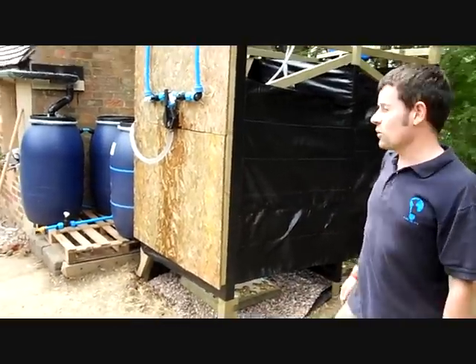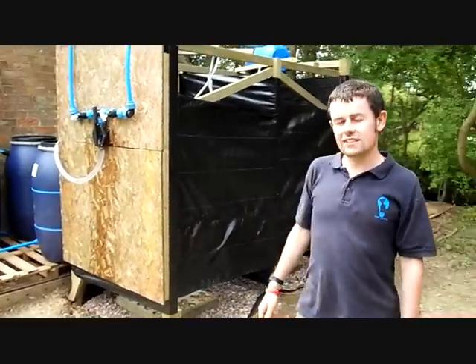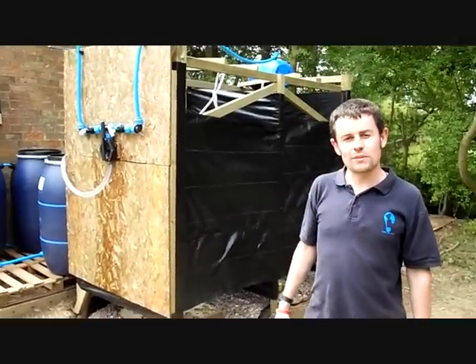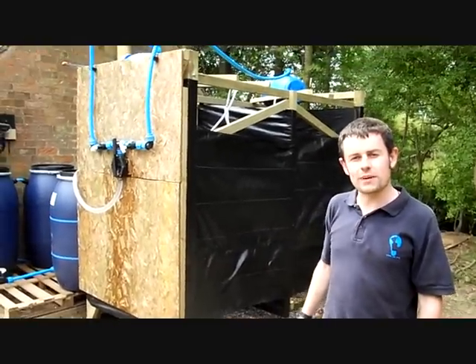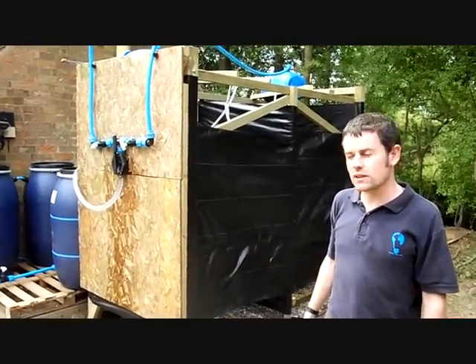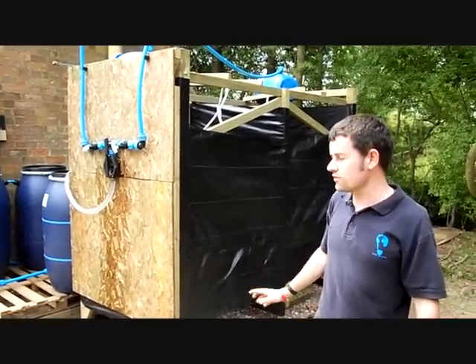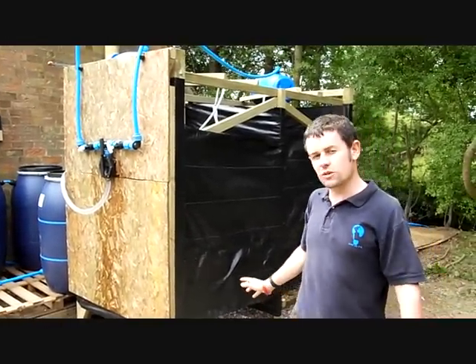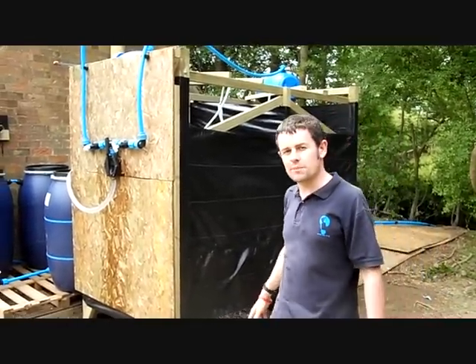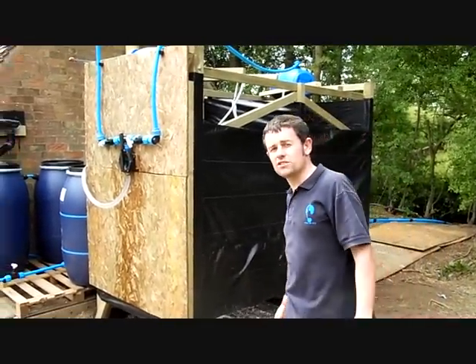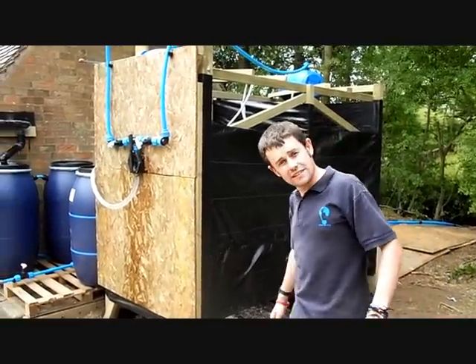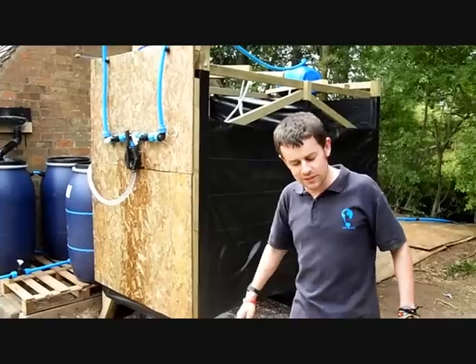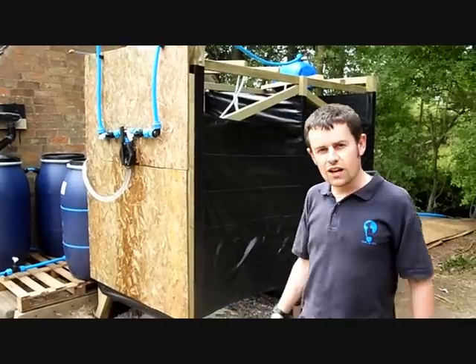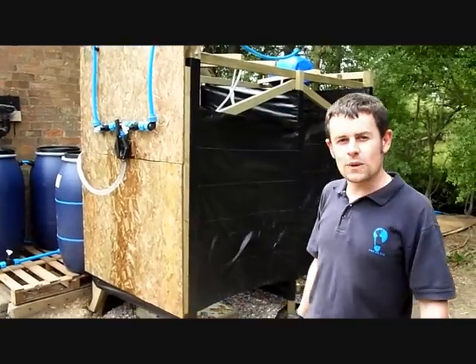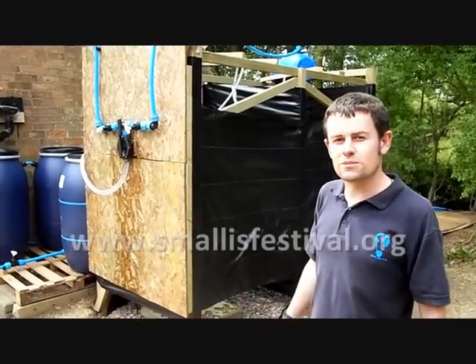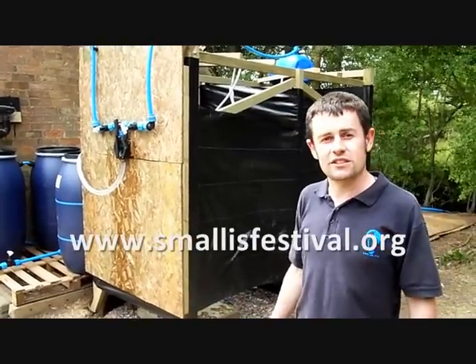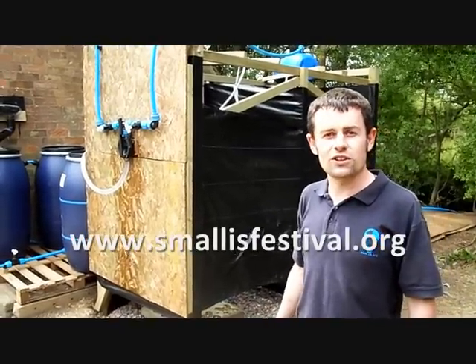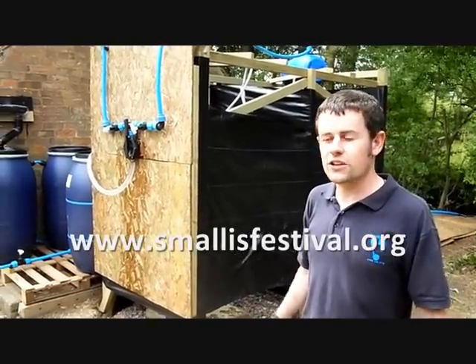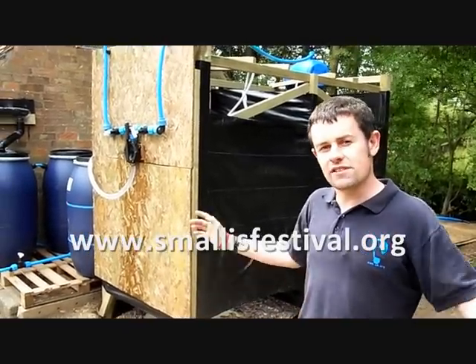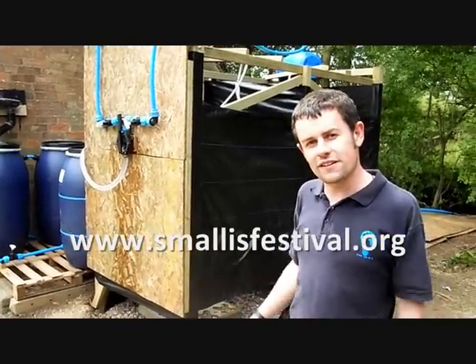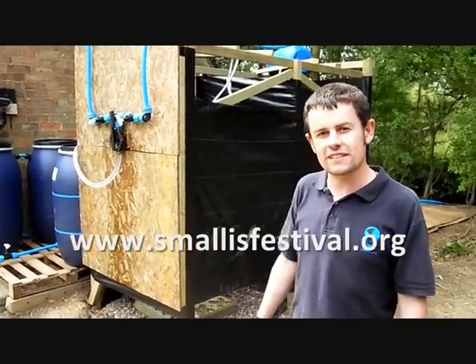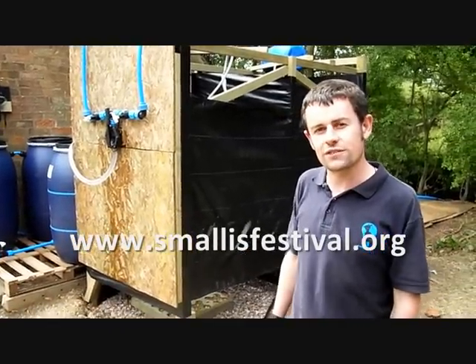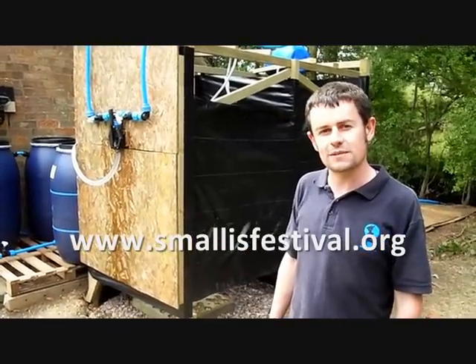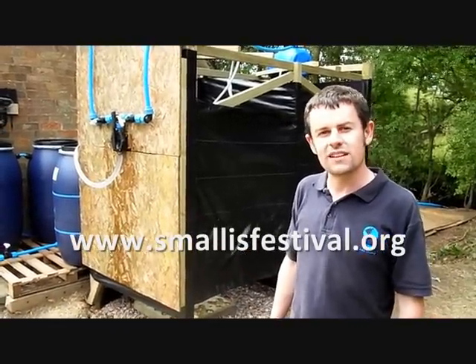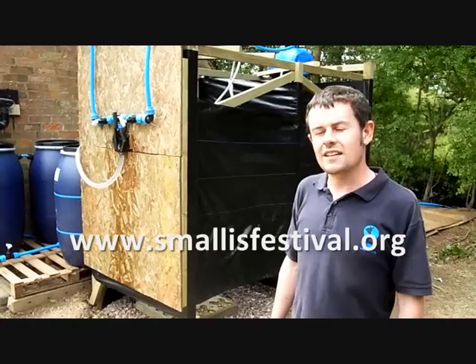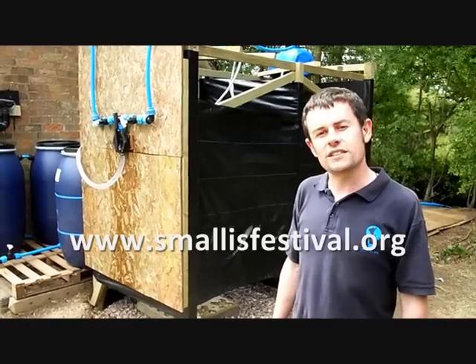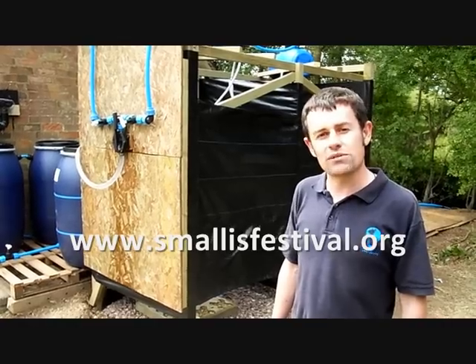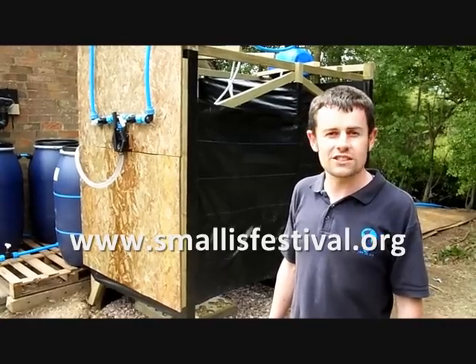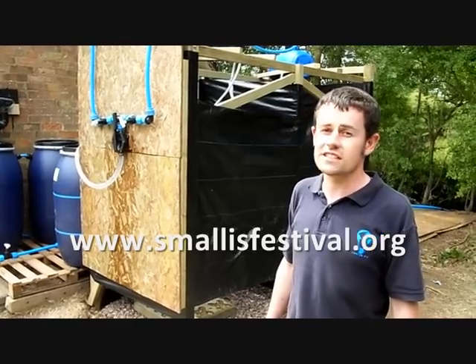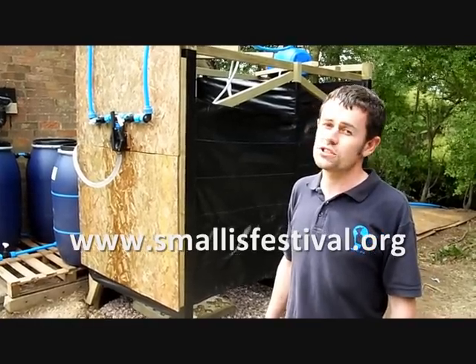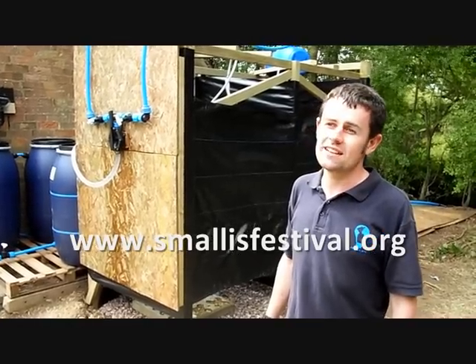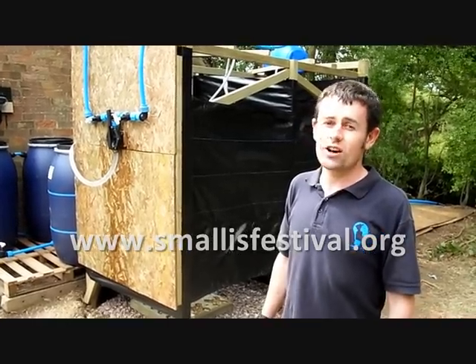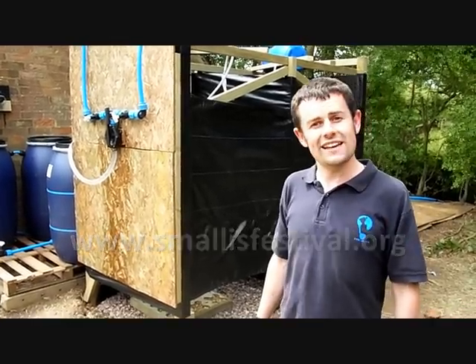If you want to see more about what it's about, we'll have lots of workshops and we'll be building some latrines in a few weeks. Go to the website smalliesfestival.org and you can see everything there. The festival's the 2nd to the 4th of September. It's a partnership between Practical Action and Engineers Without Borders UK. I hope to see you there.